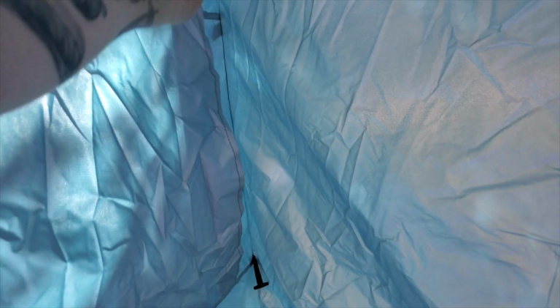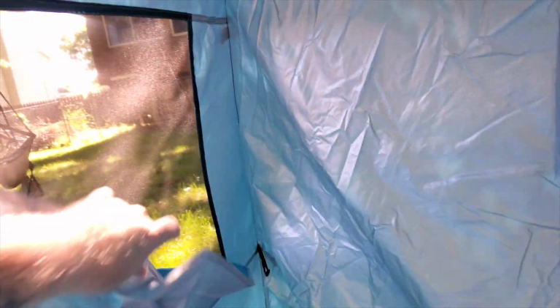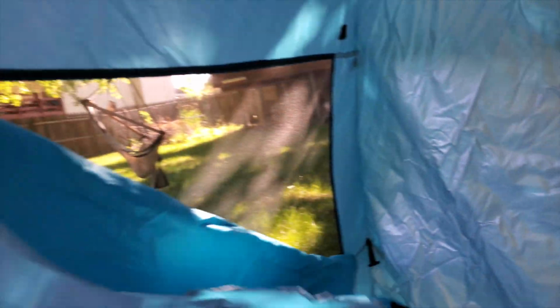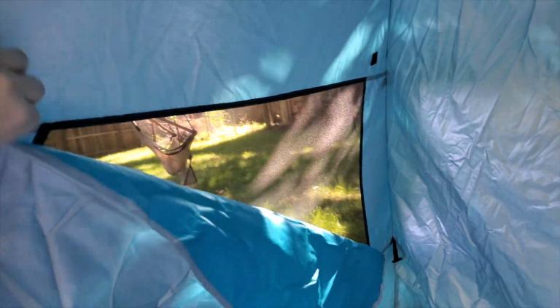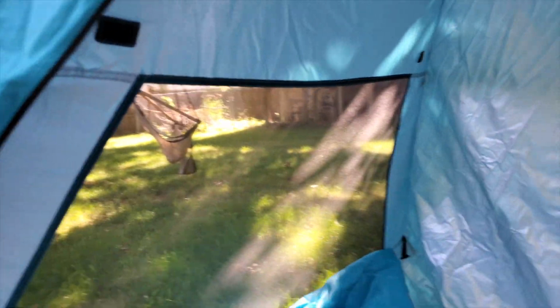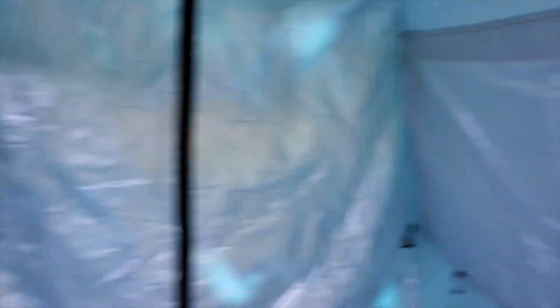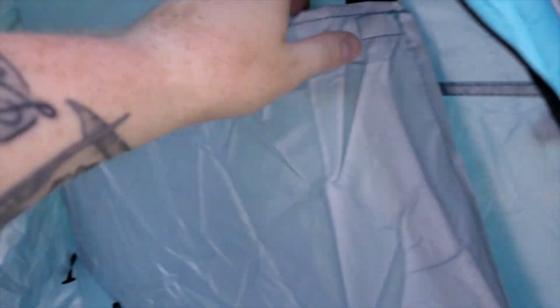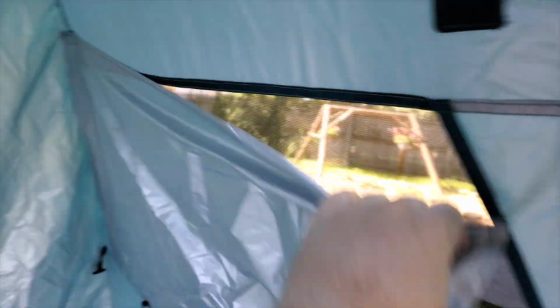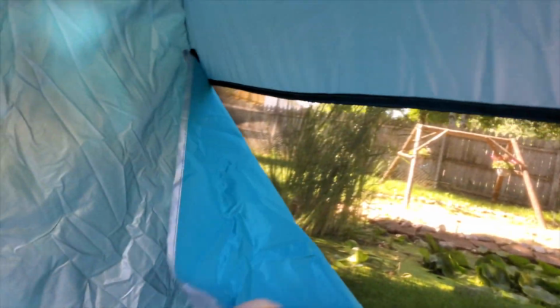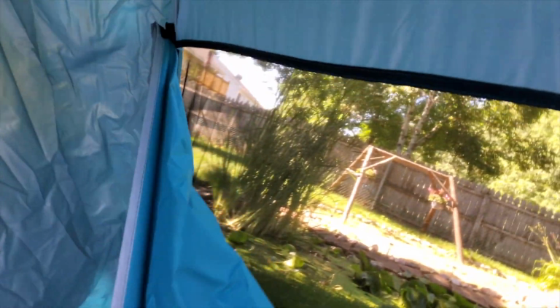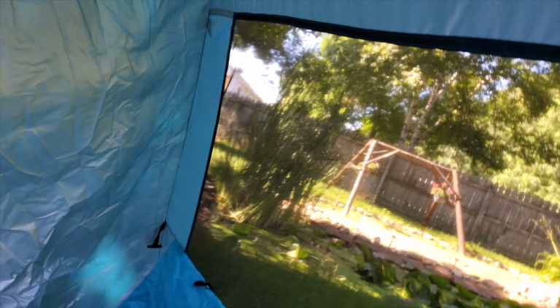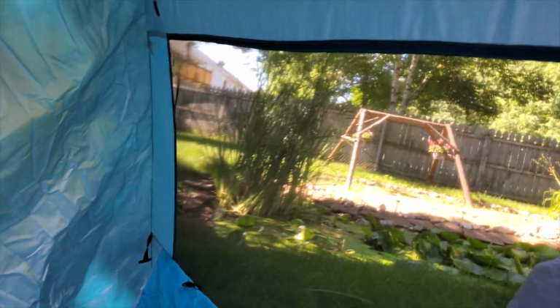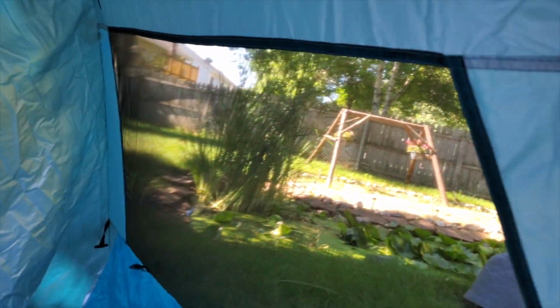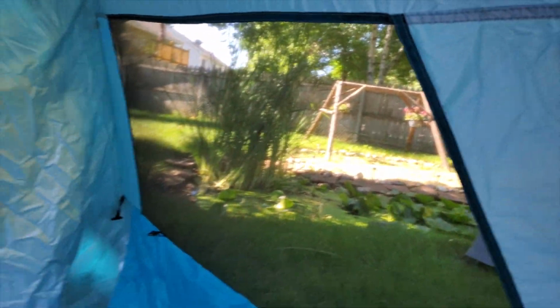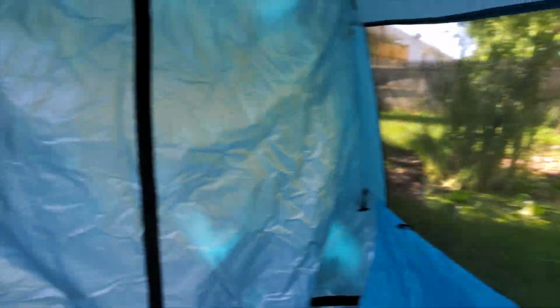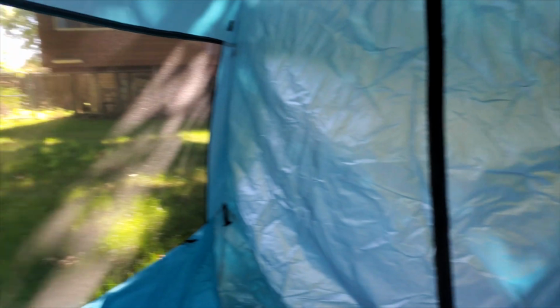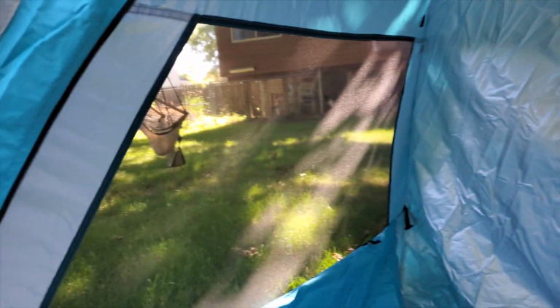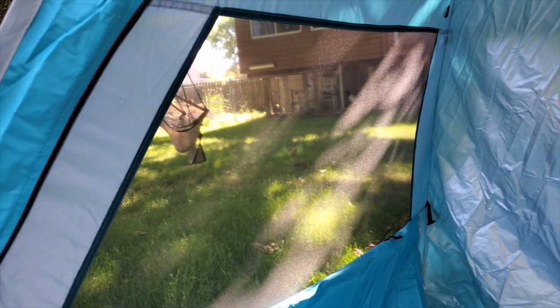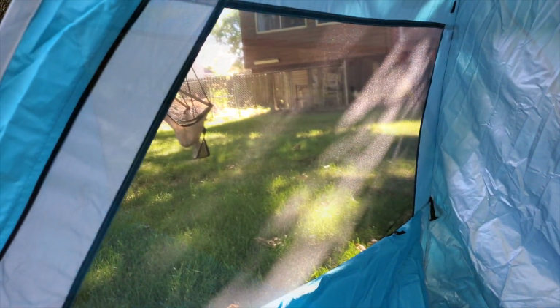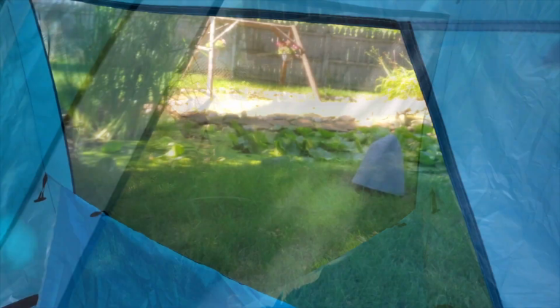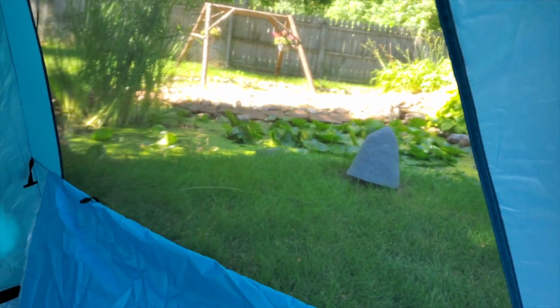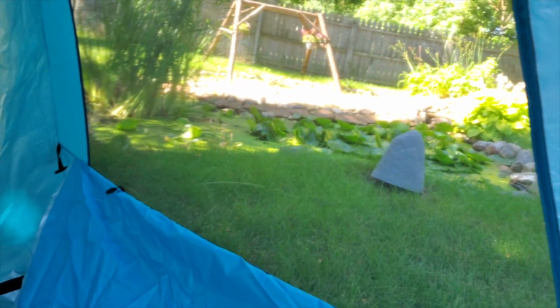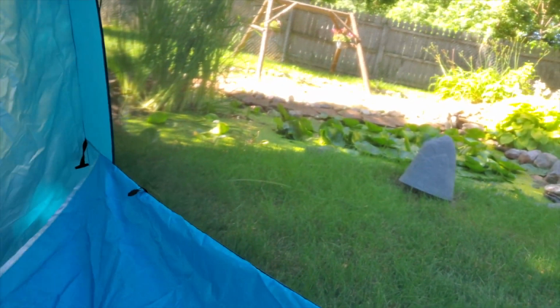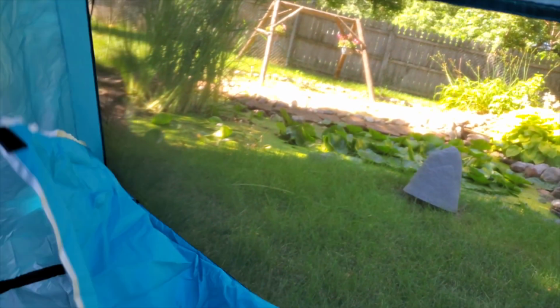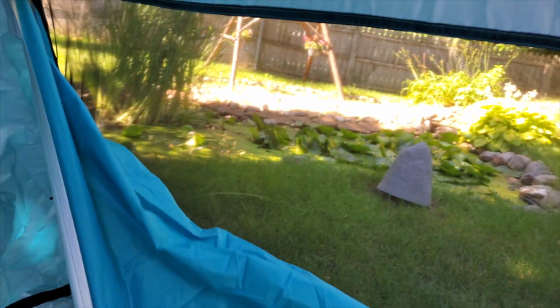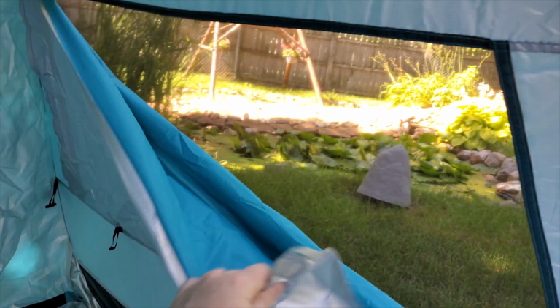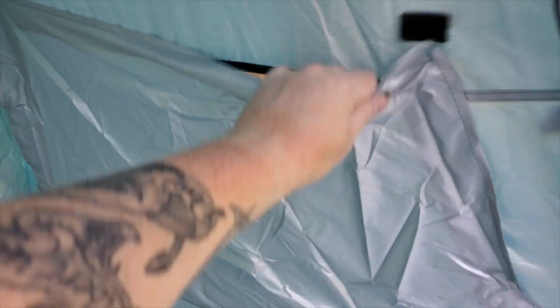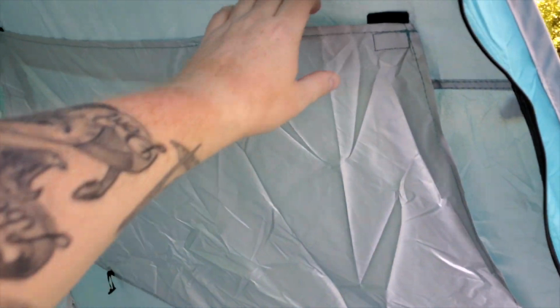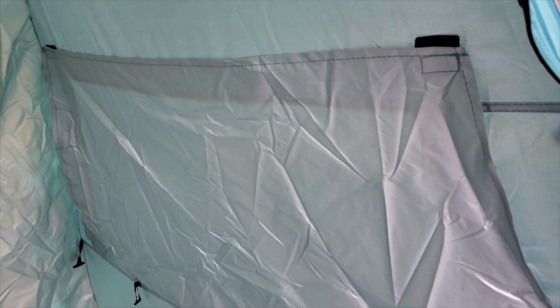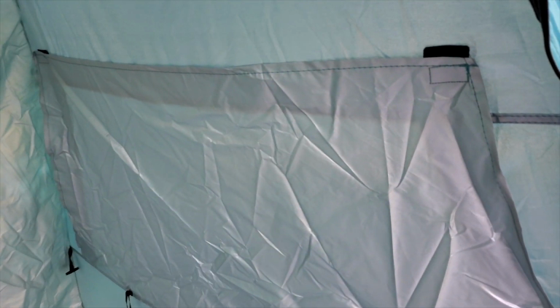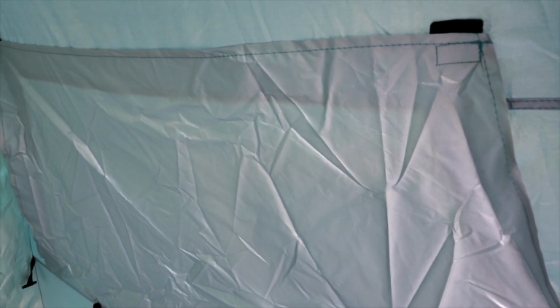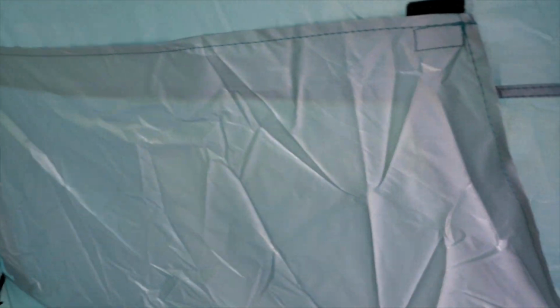Mesh windows inside should let a nice breeze through and should keep bugs out if you were thinking of using this while camping, and the windows have easy-to-use velcro covers that you can use to cover them up.